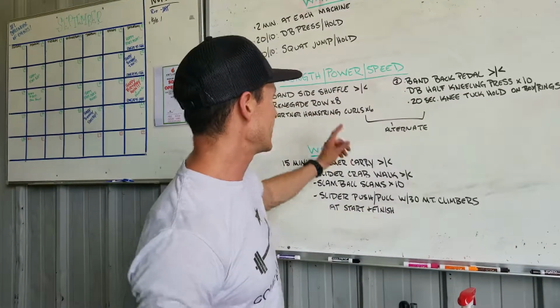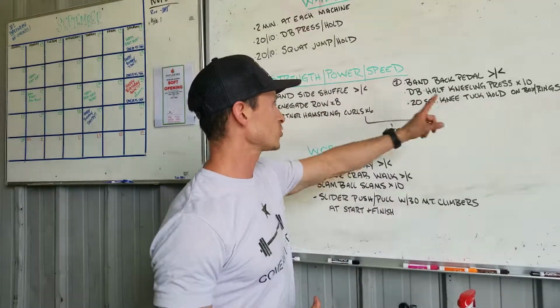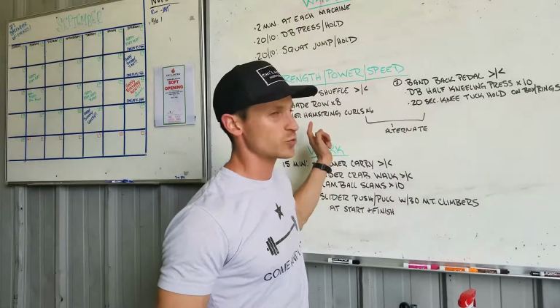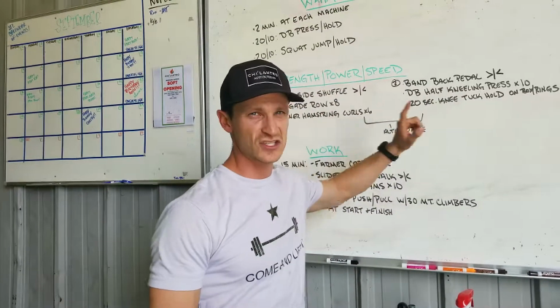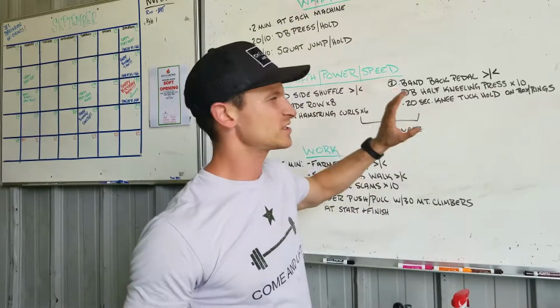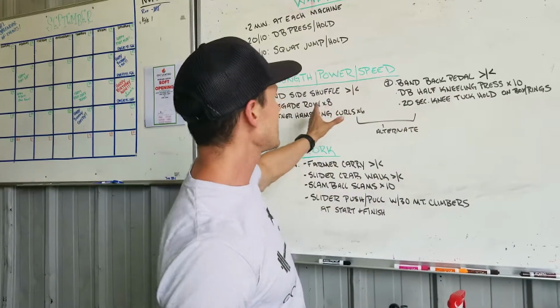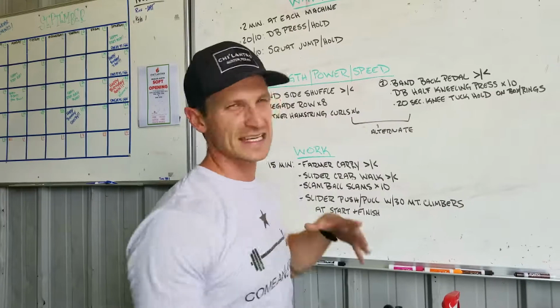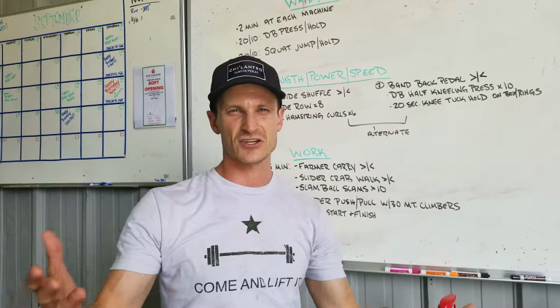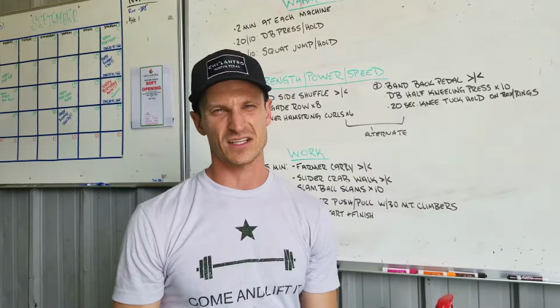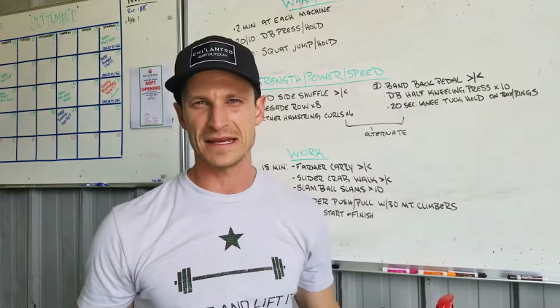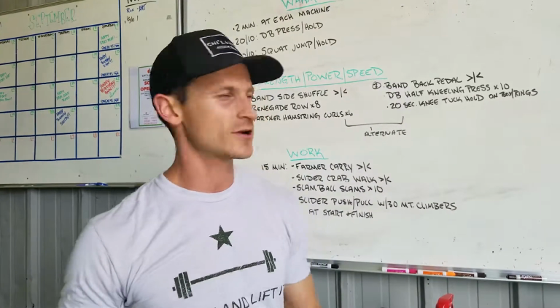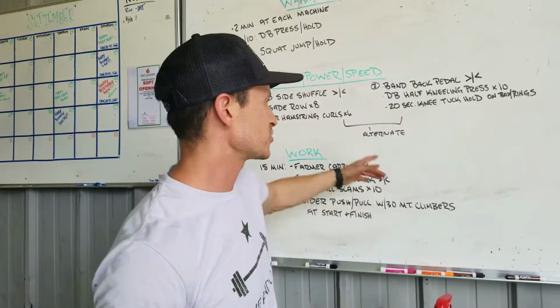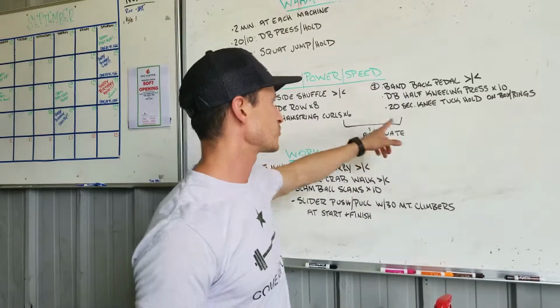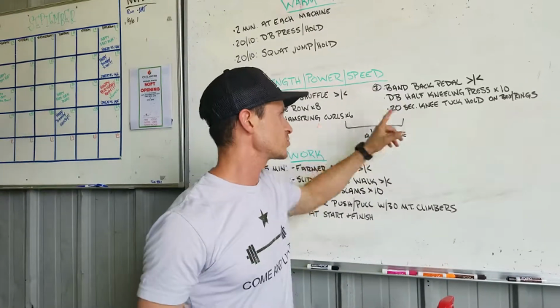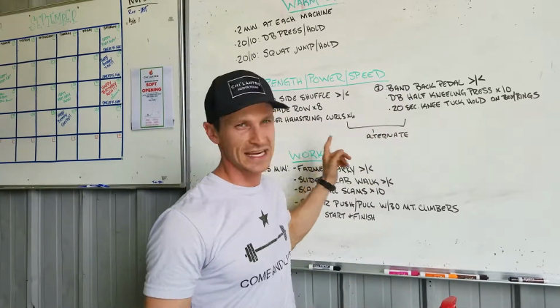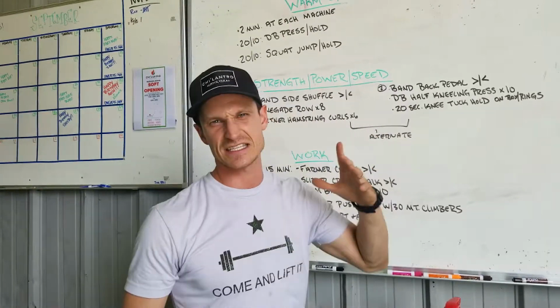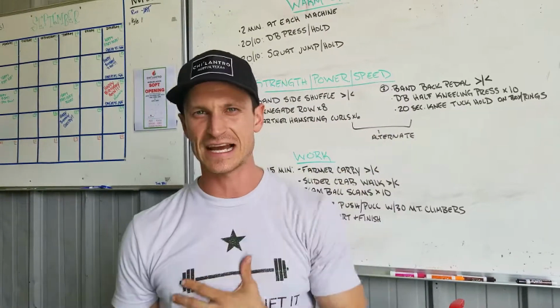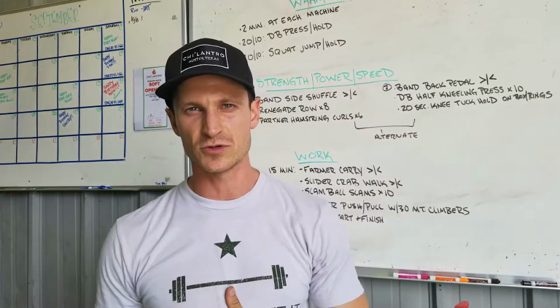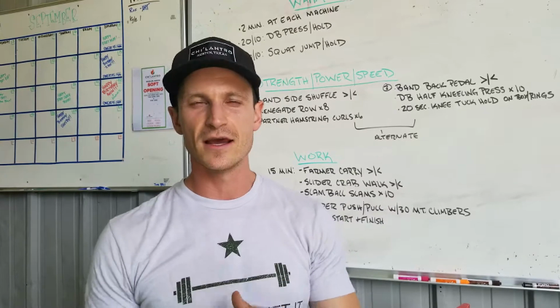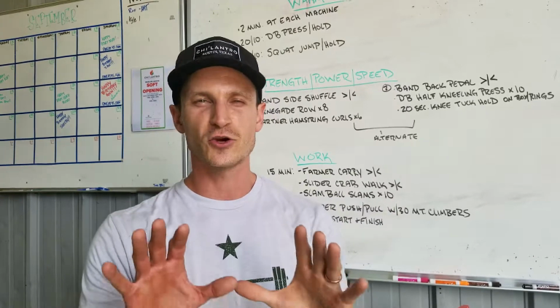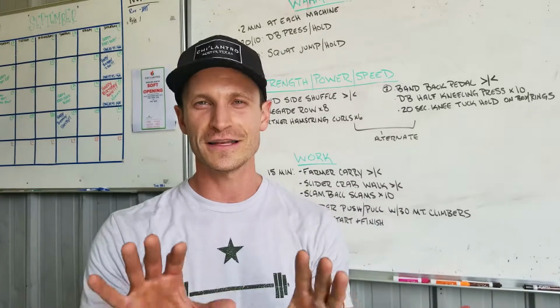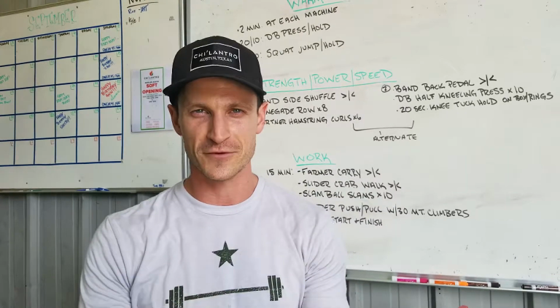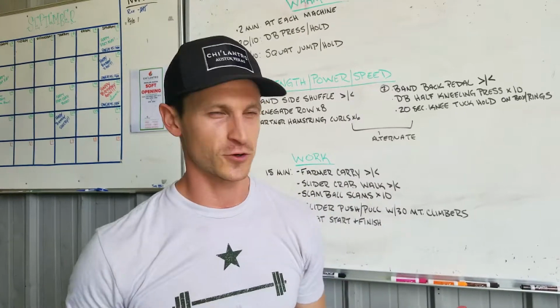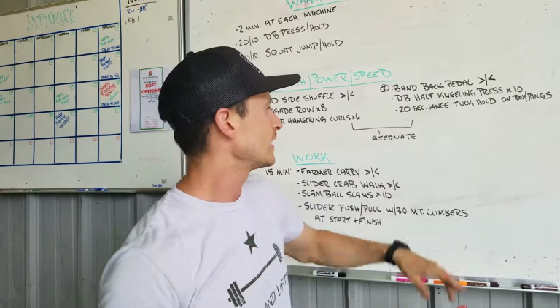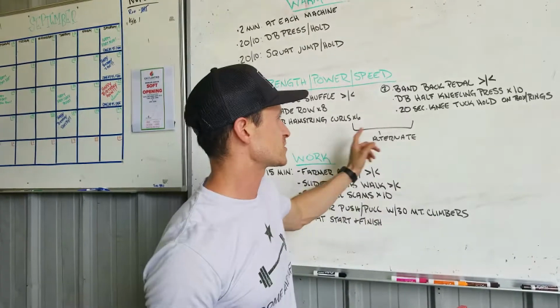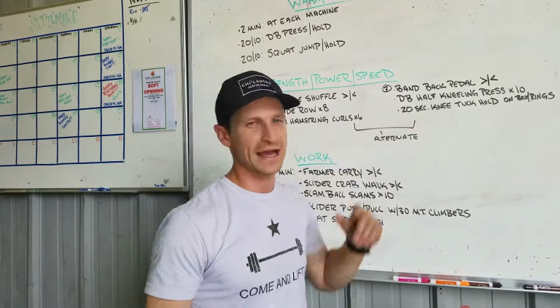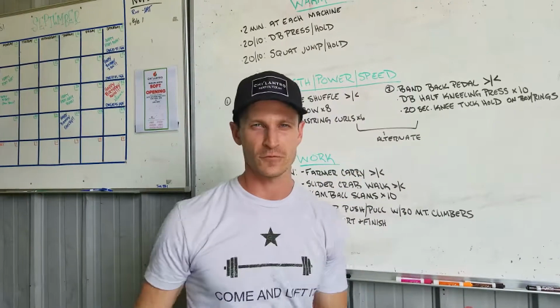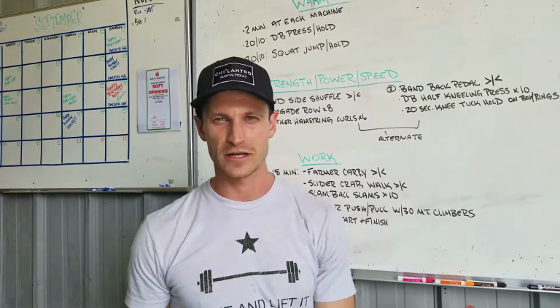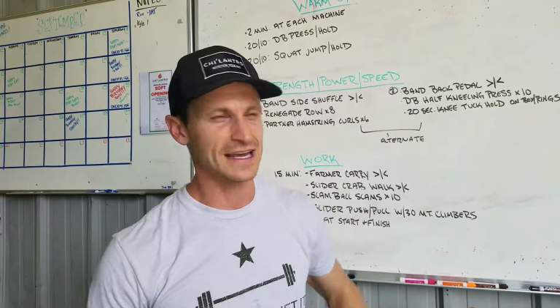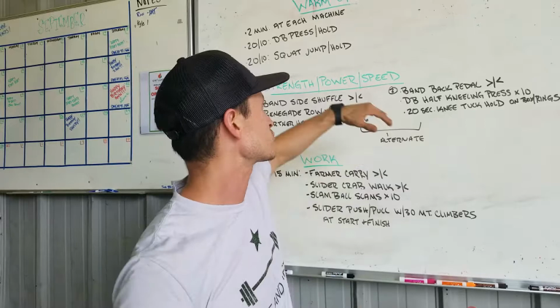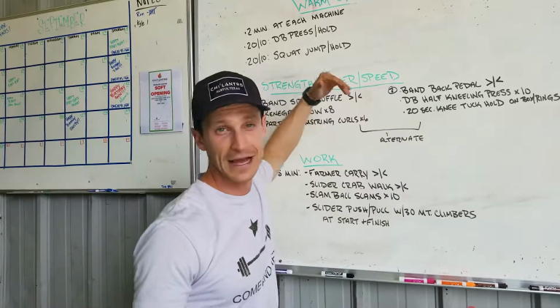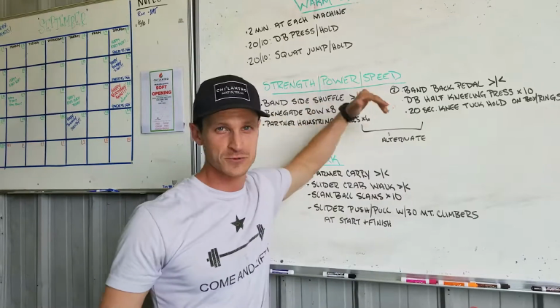Alternate between these two sections — set yourself a 20-minute timer and go through those two sections as many times as you can. Good quality movement first, of course, just going back and forth for about 20 minutes. That's your strength, power, speed.